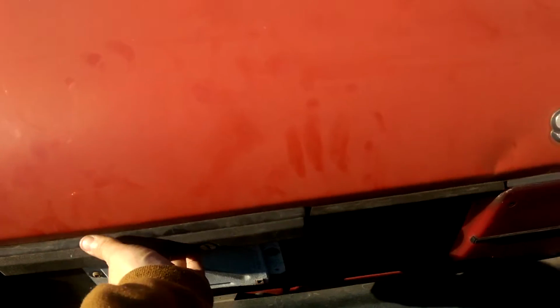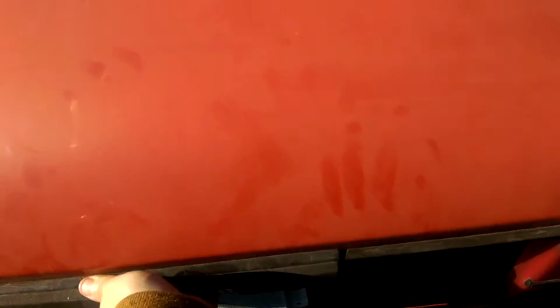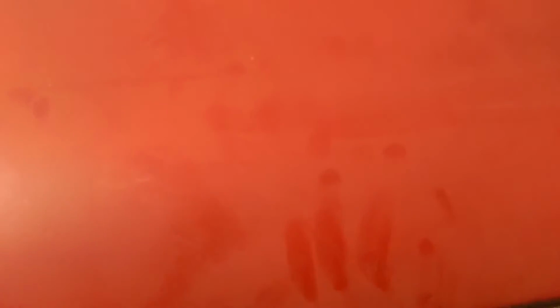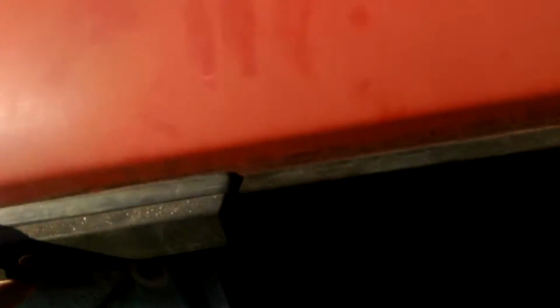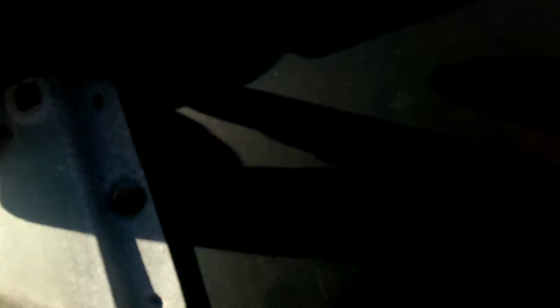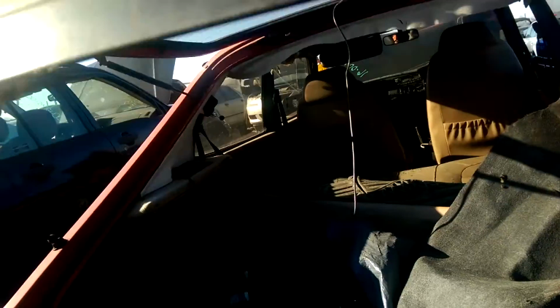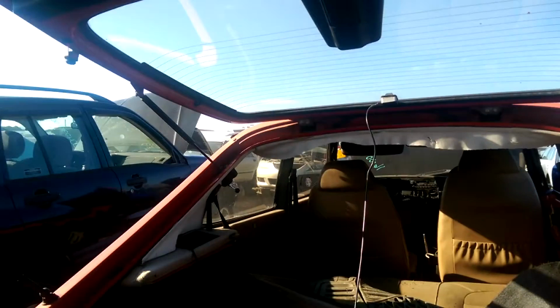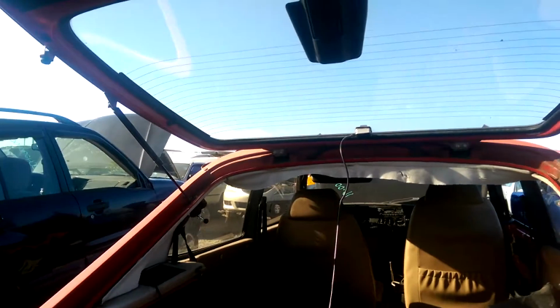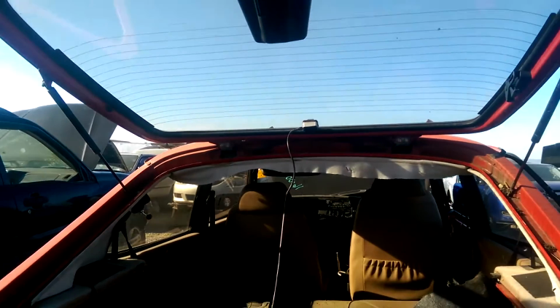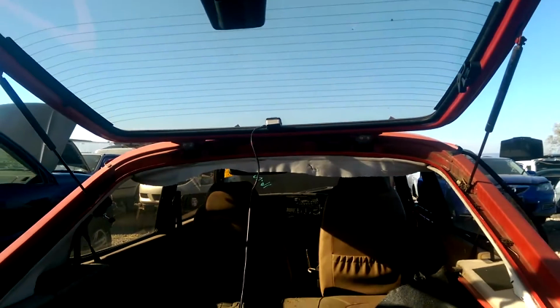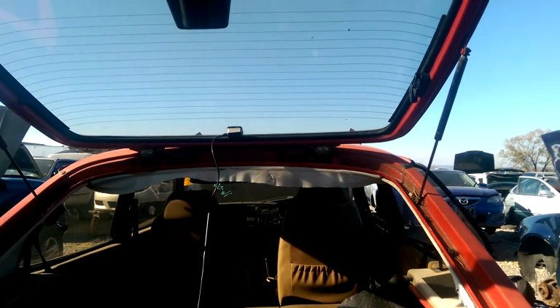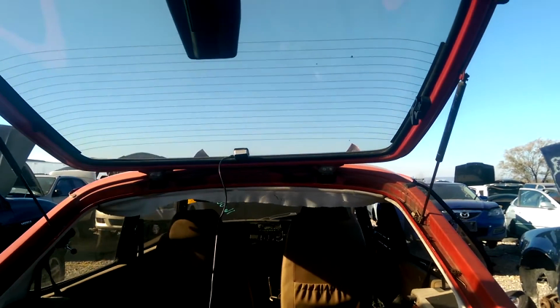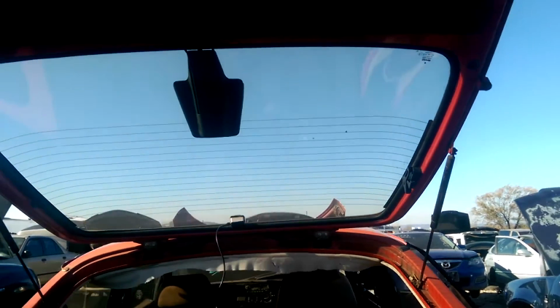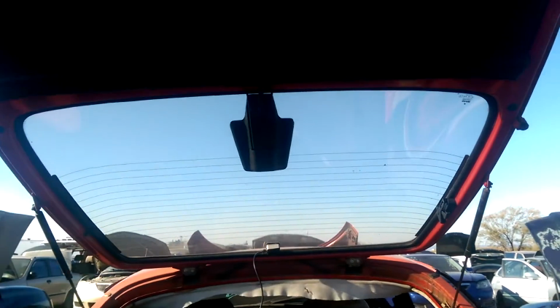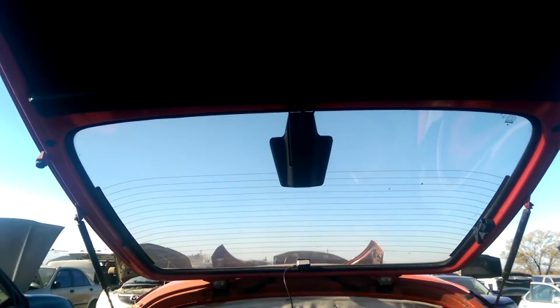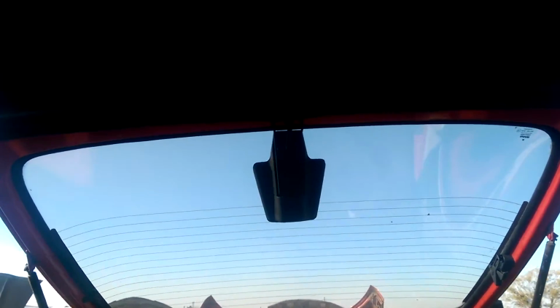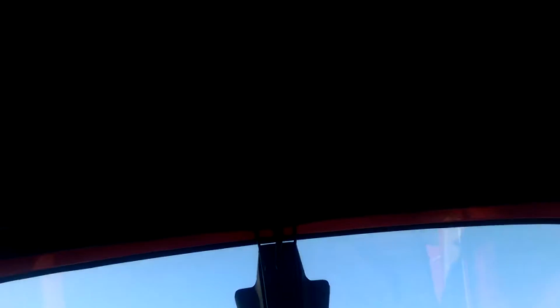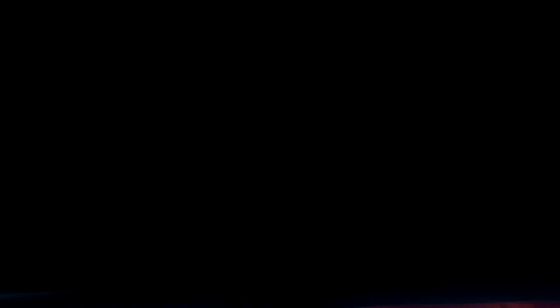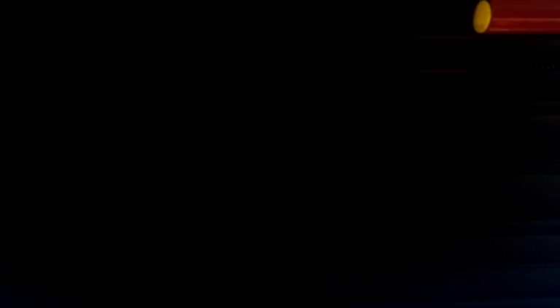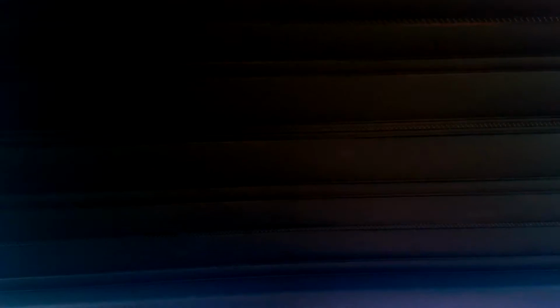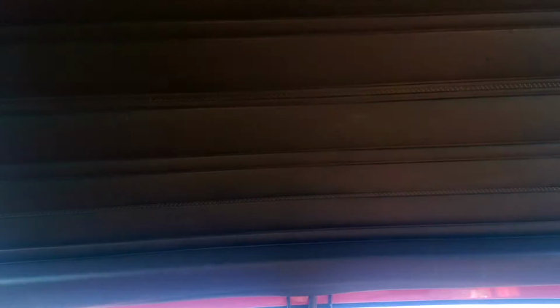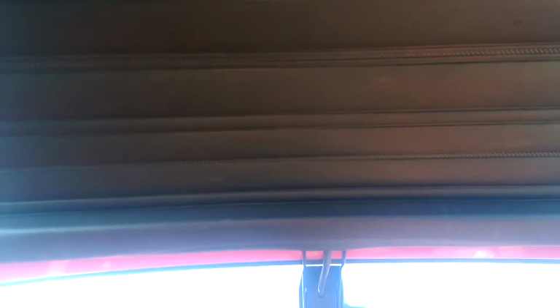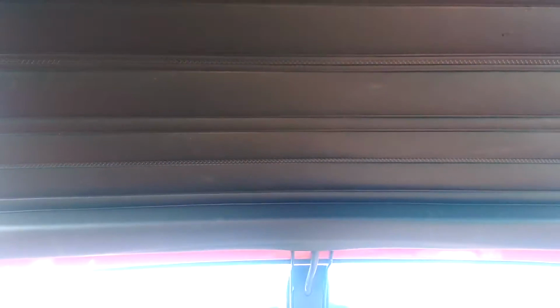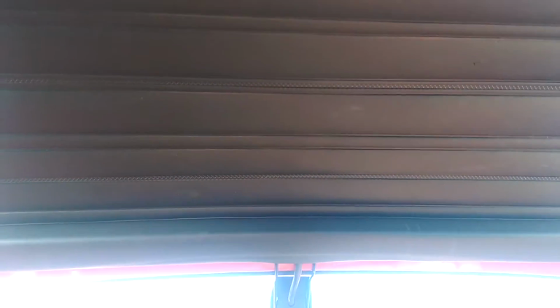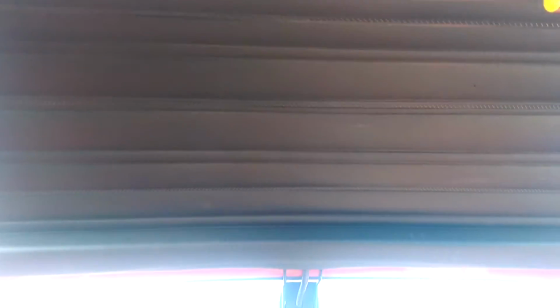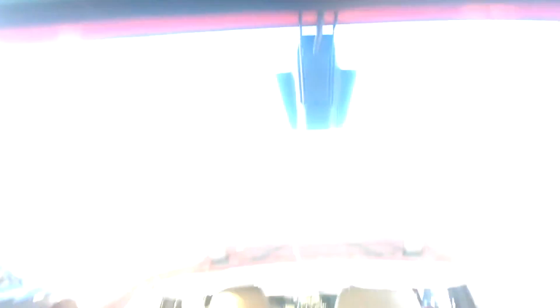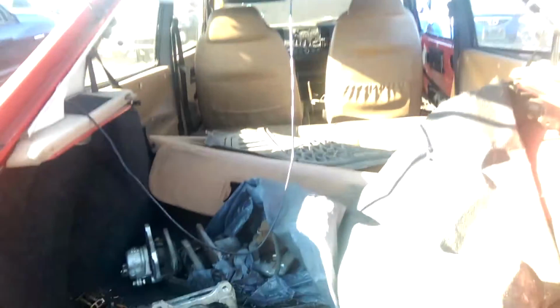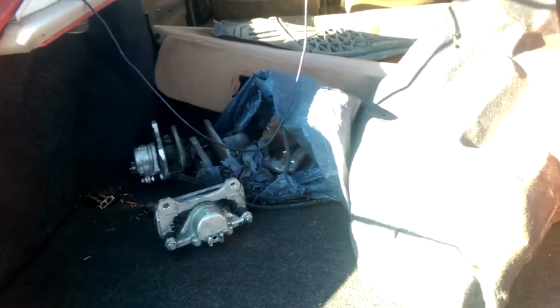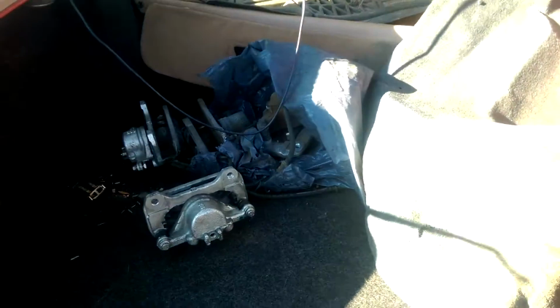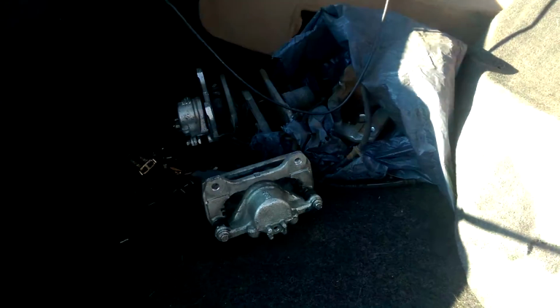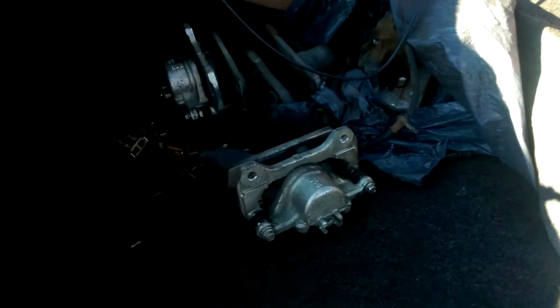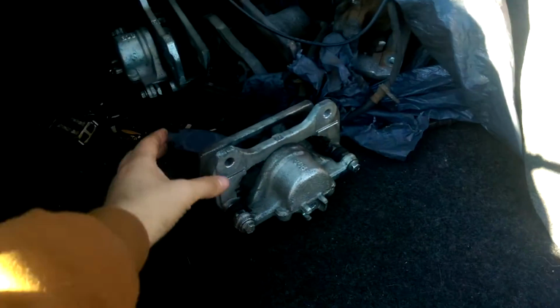Let me get this open. The gas shocks are still there and they still work. There's some rust on the hatch down on the bottom side, but it looks like they were trying to fix it up.